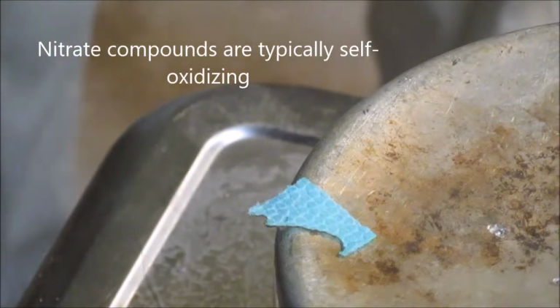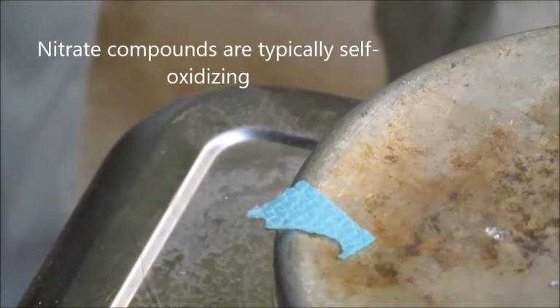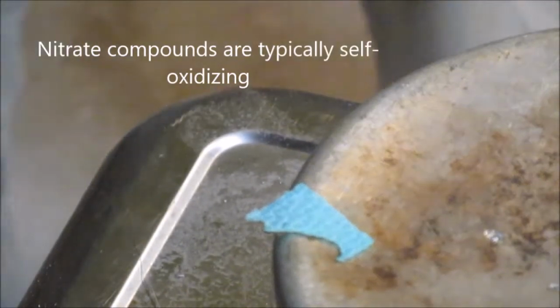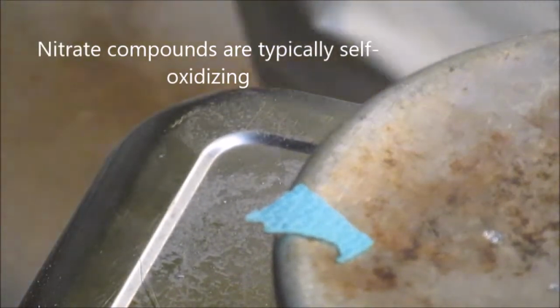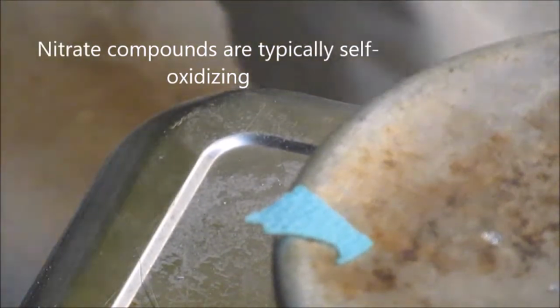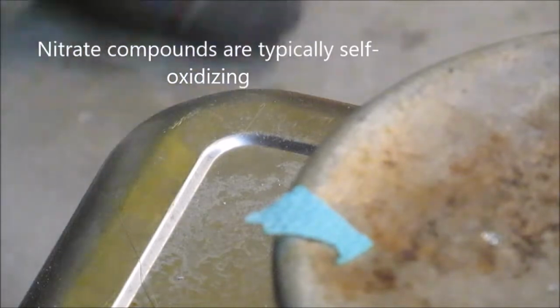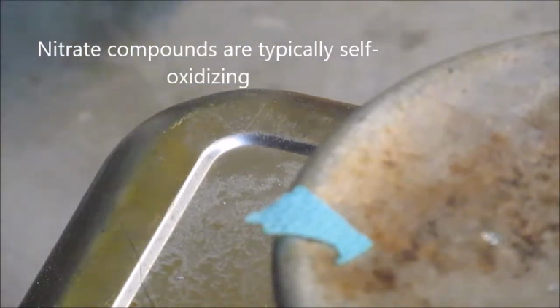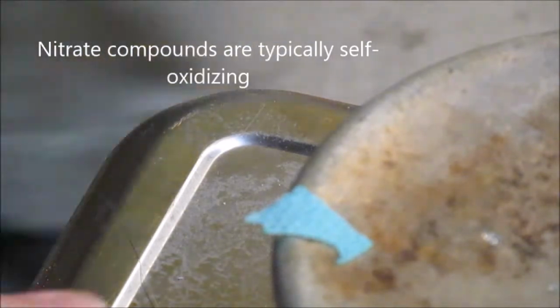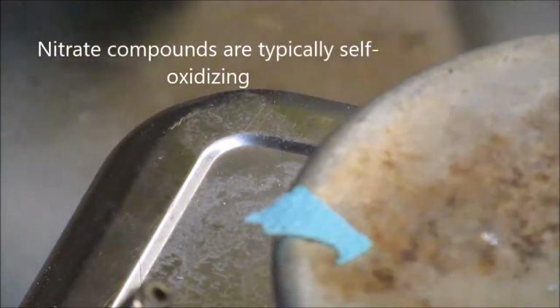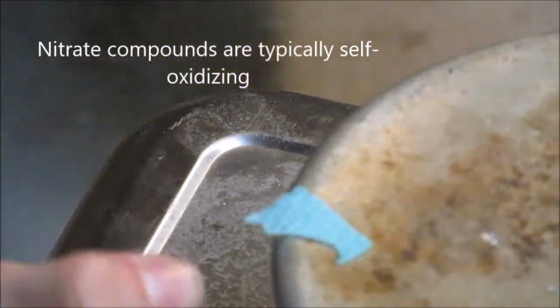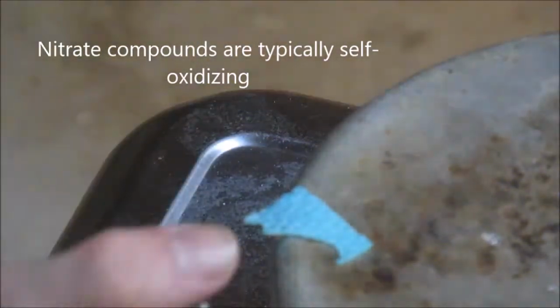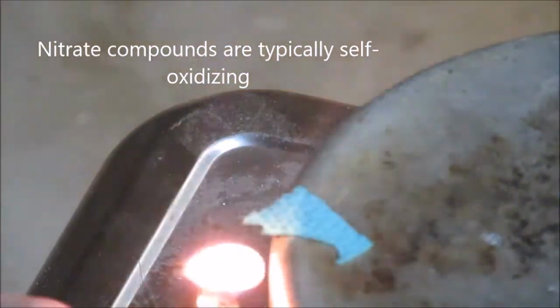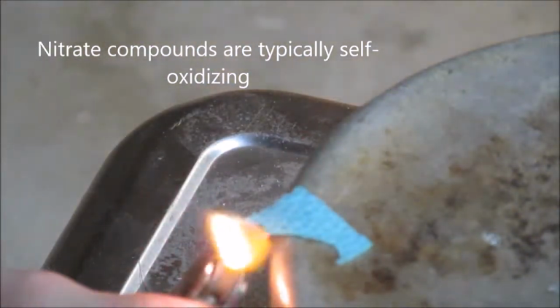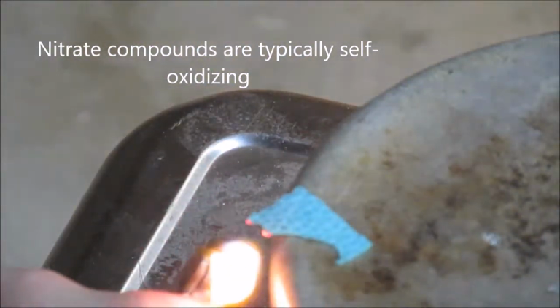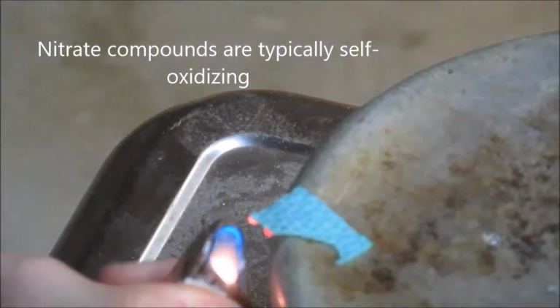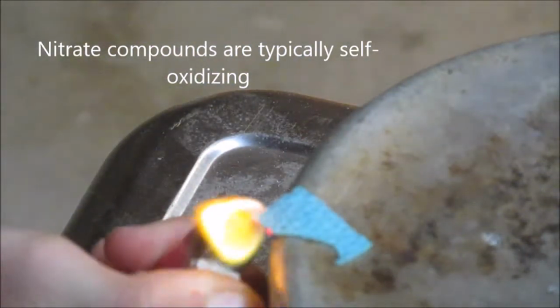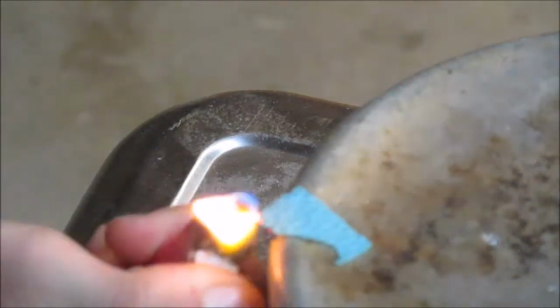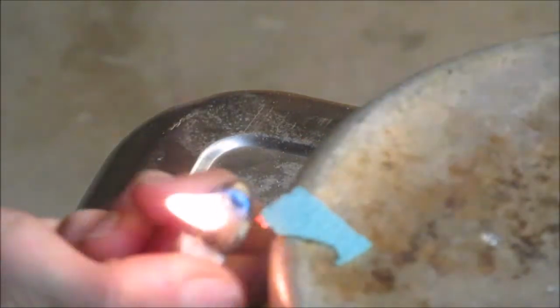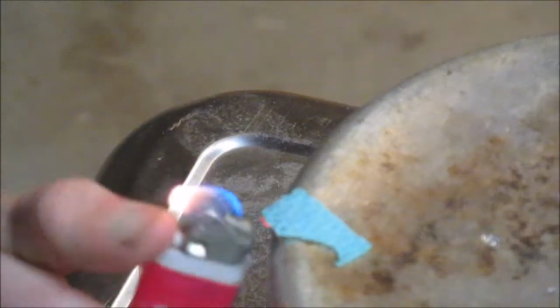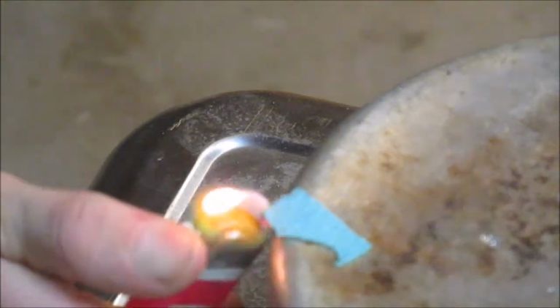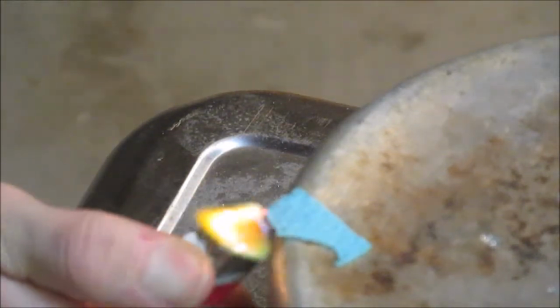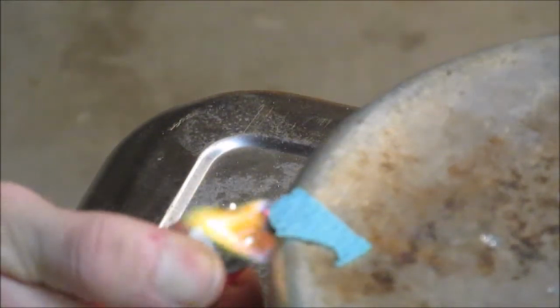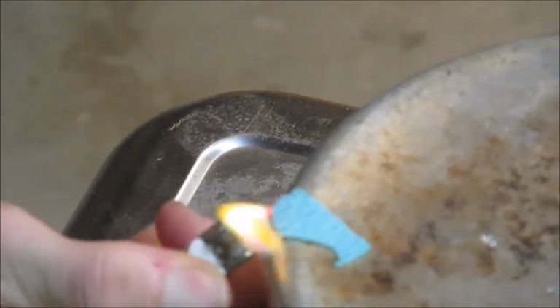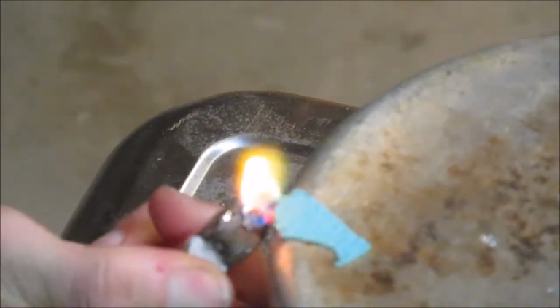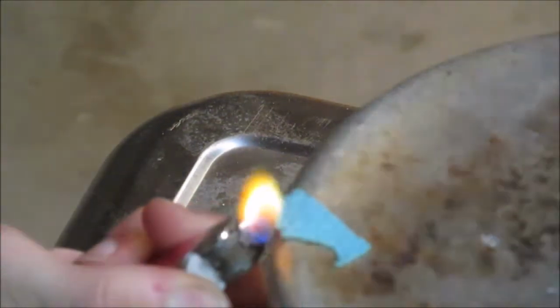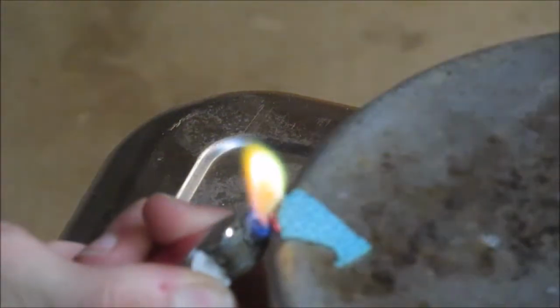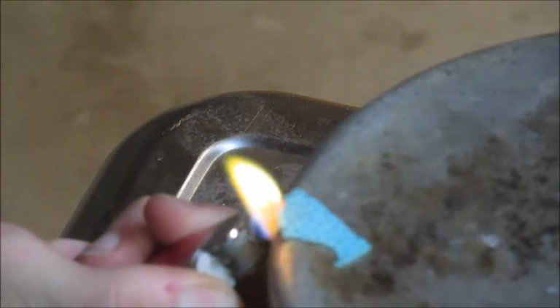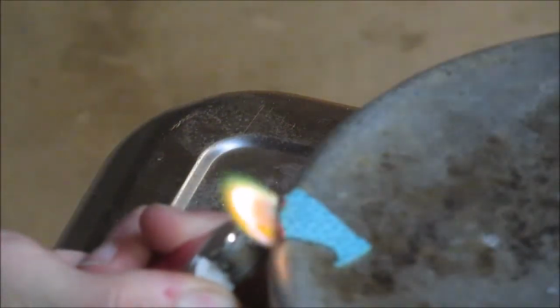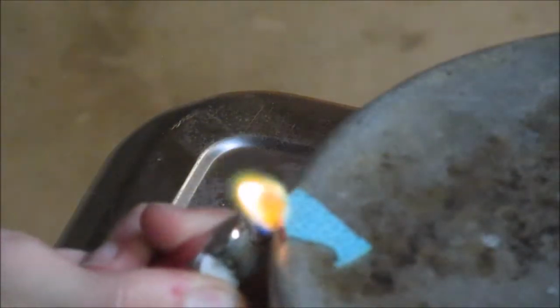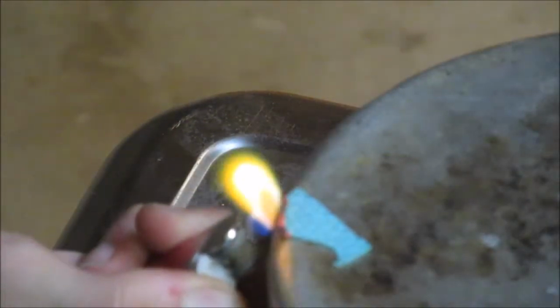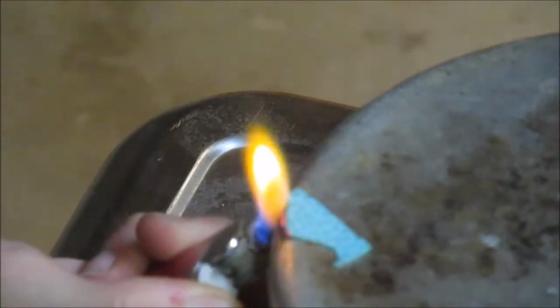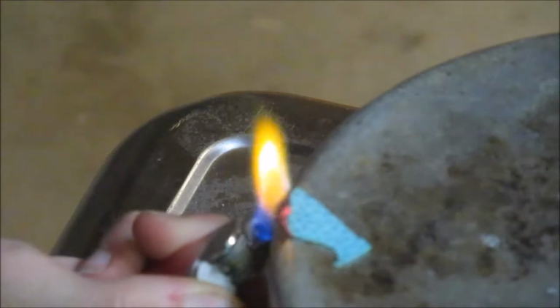We first performed an open flame test. This rapidly released copper ions from their nitrate bonds, which oxidized in the high temperature environment, giving off a green patina hue.